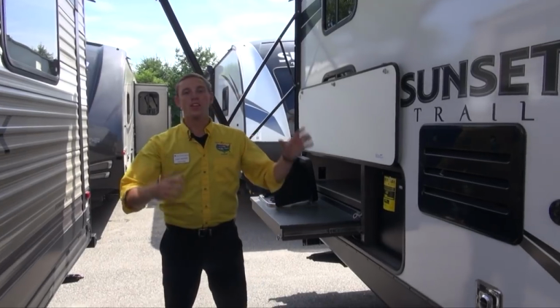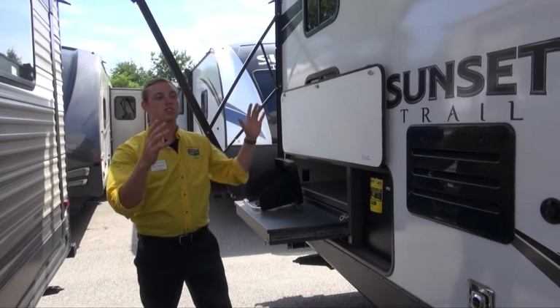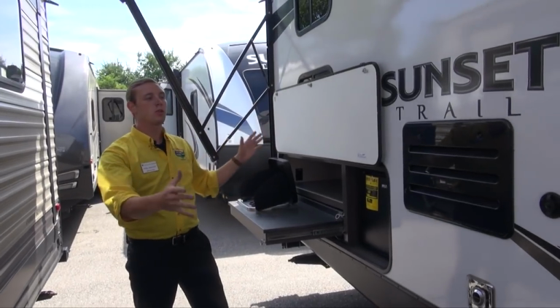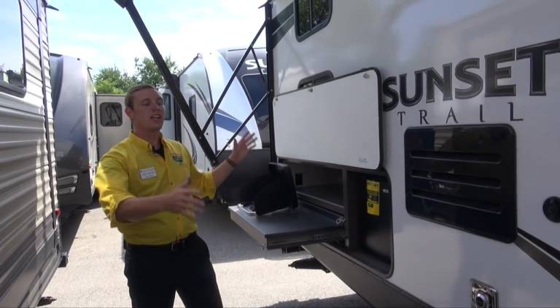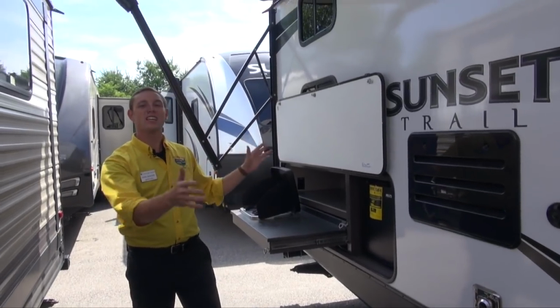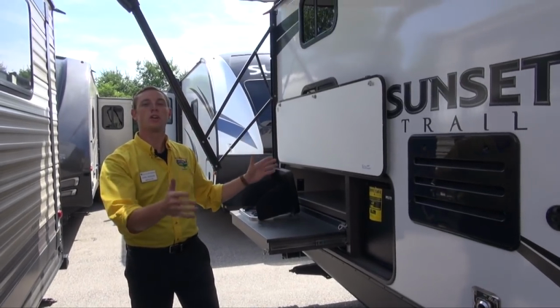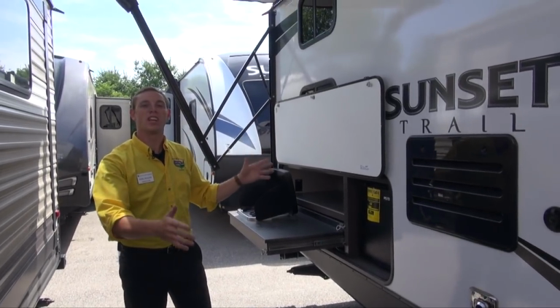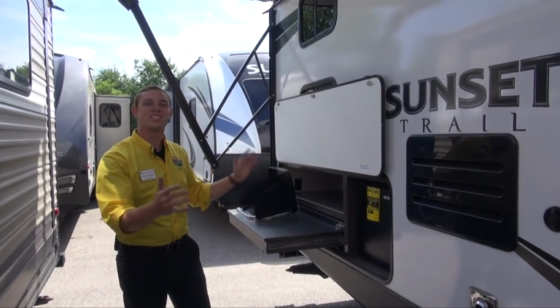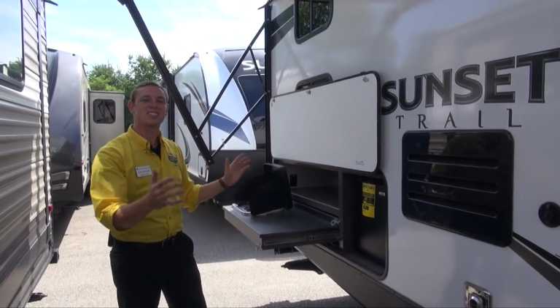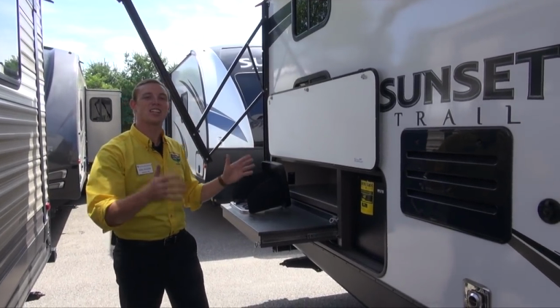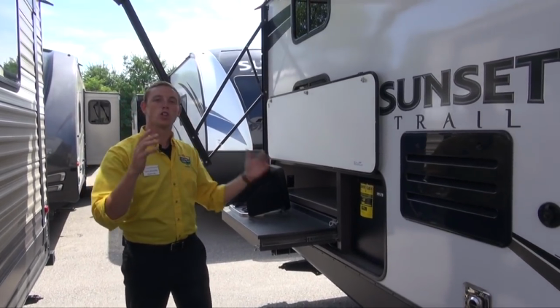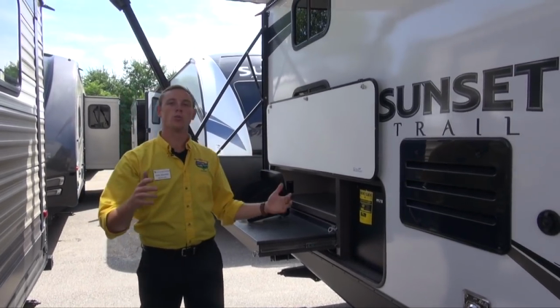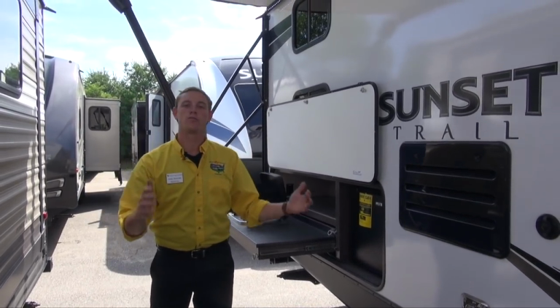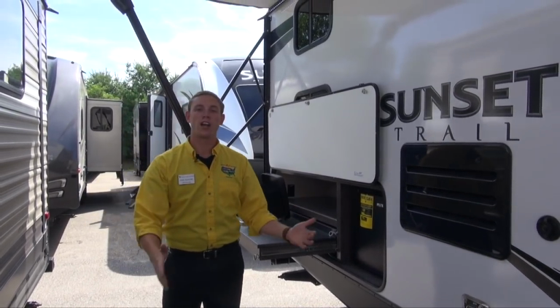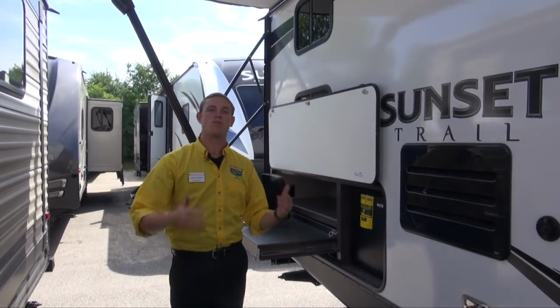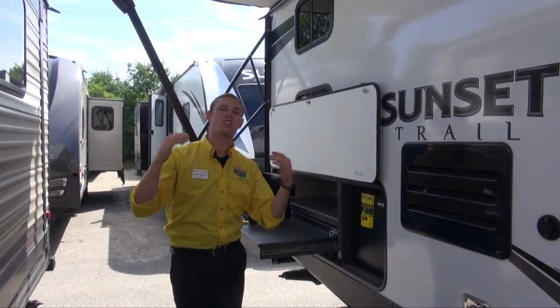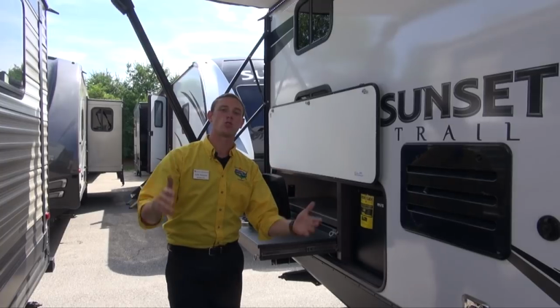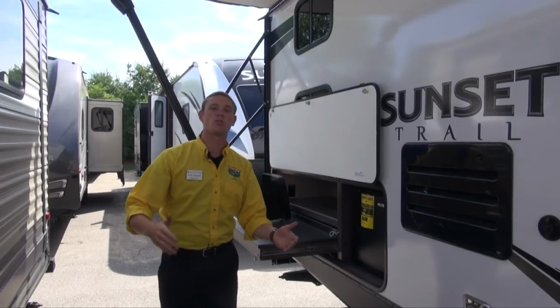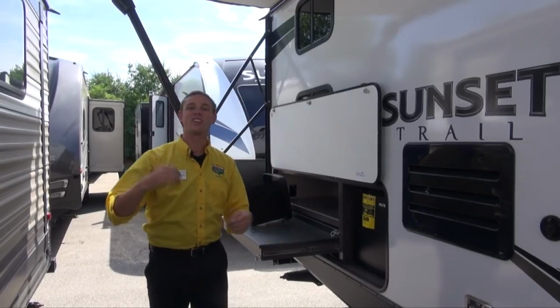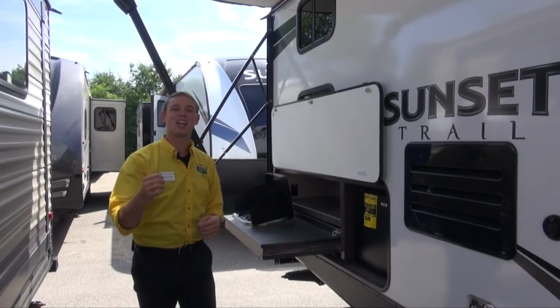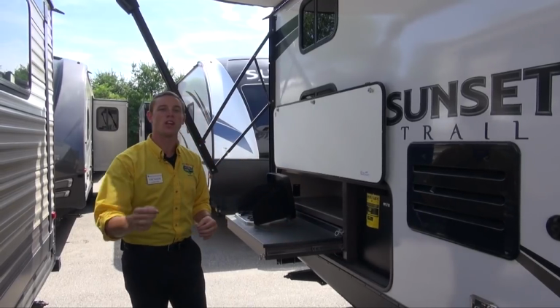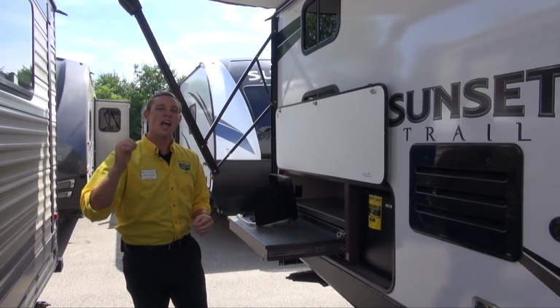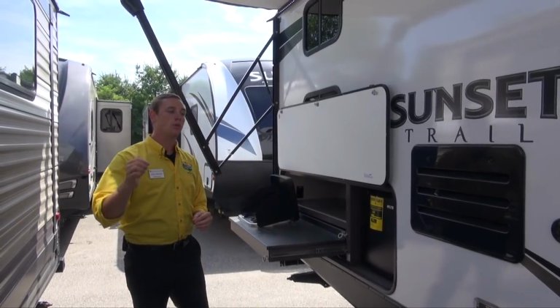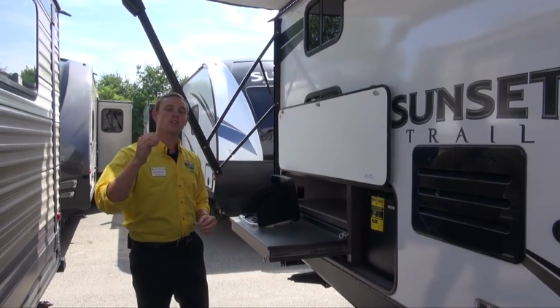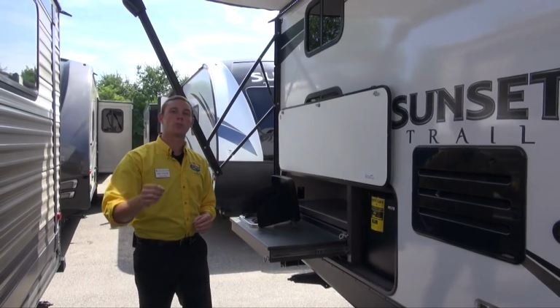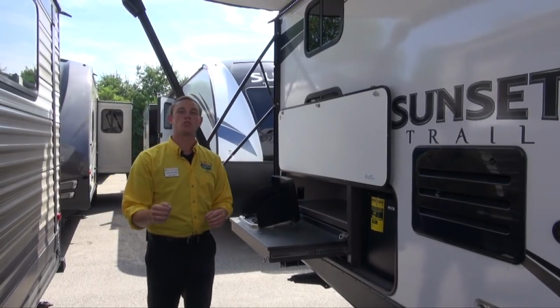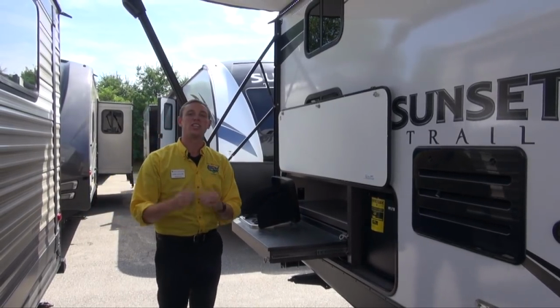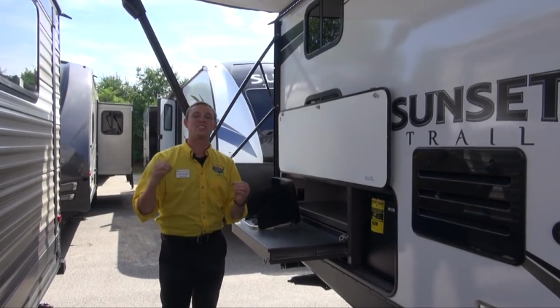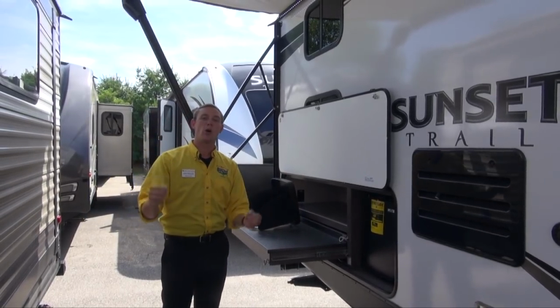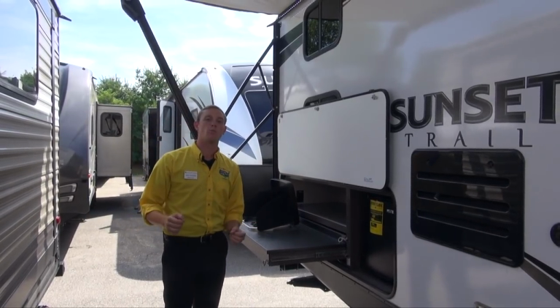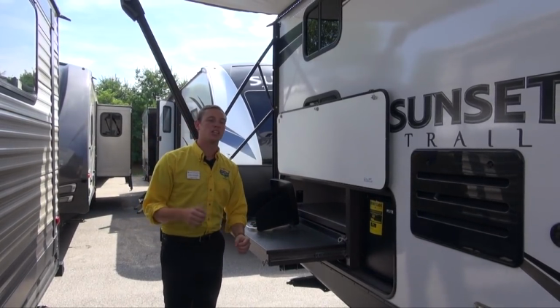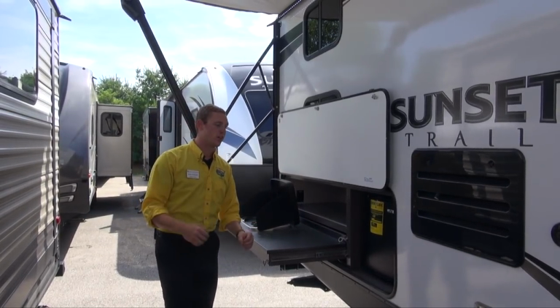This Superlite is built with a six-sided aluminum frame — very strong, very lightweight — which helps attribute to the easy tow-ability of it.